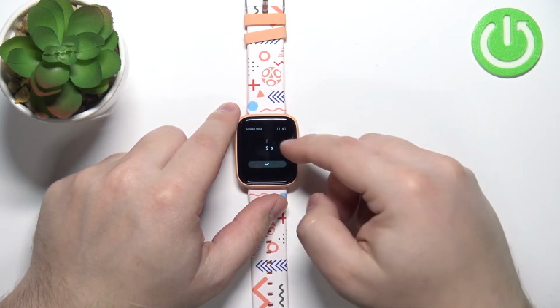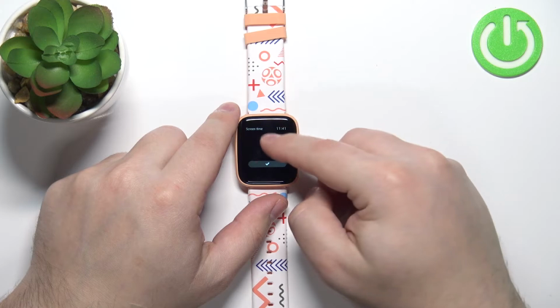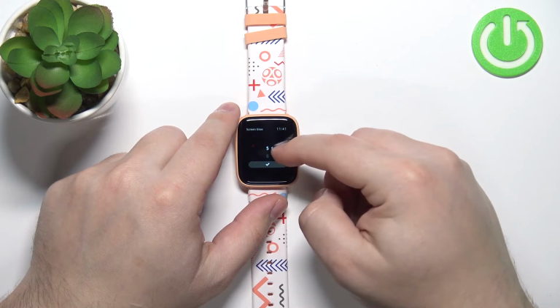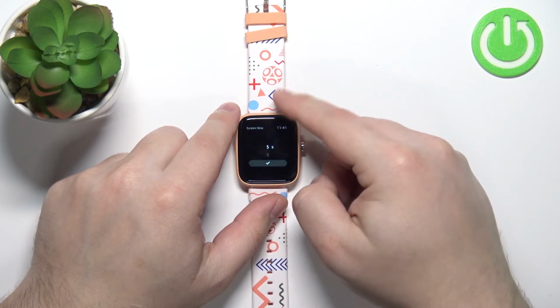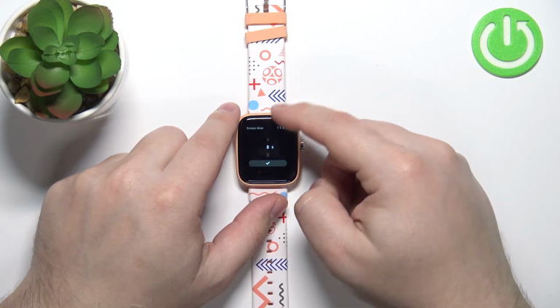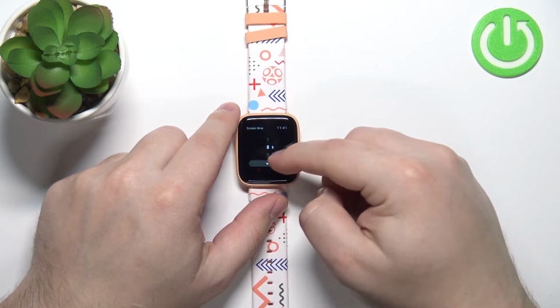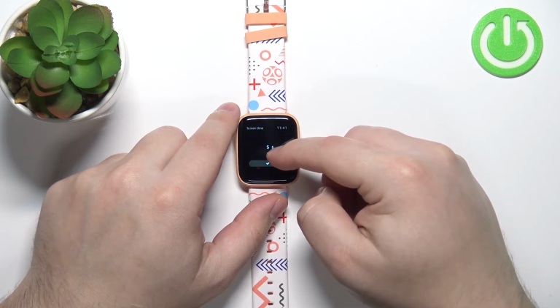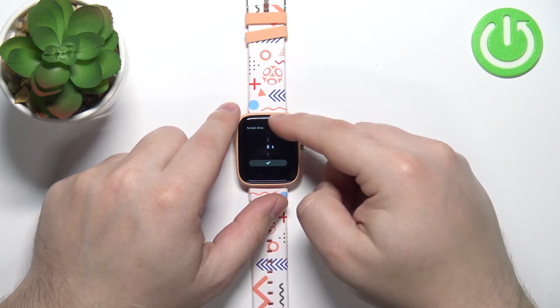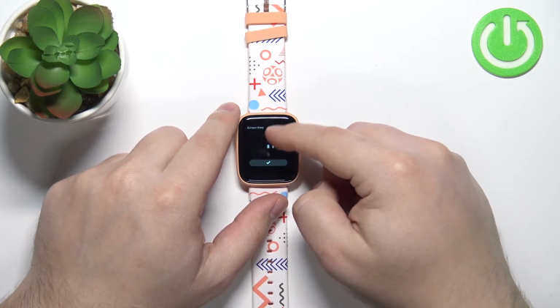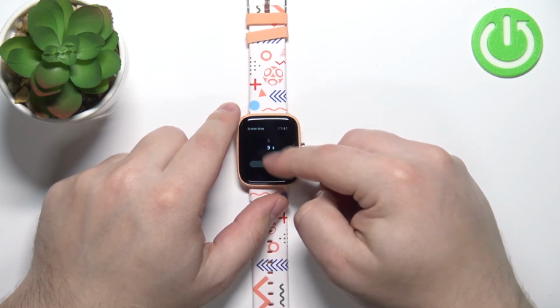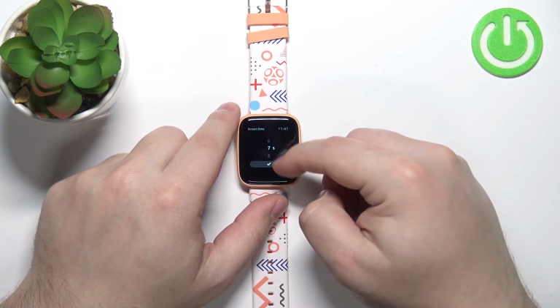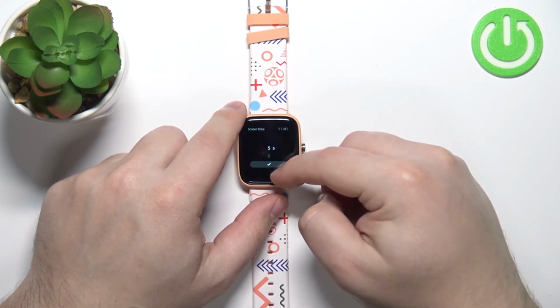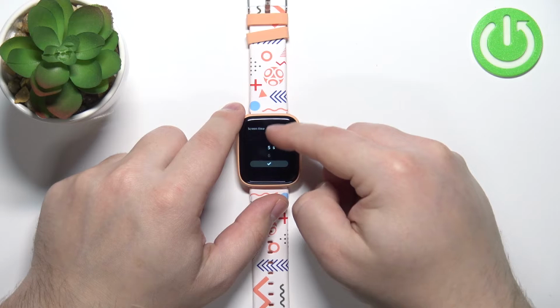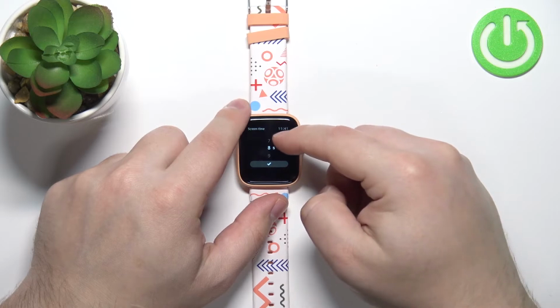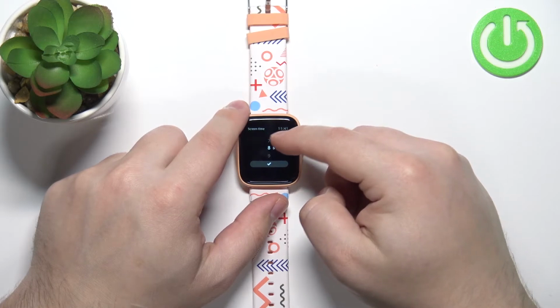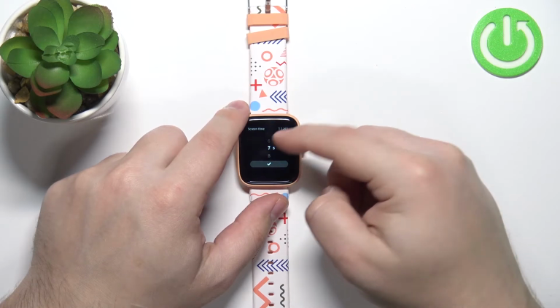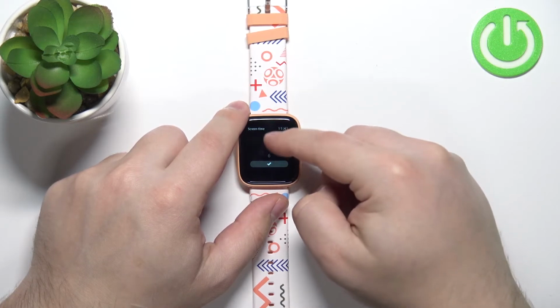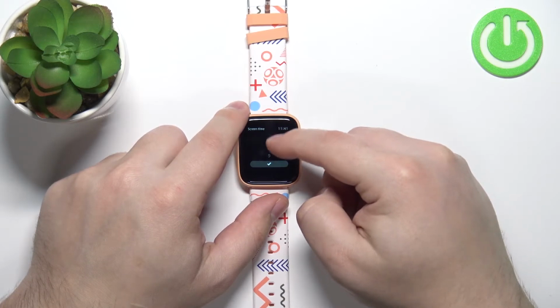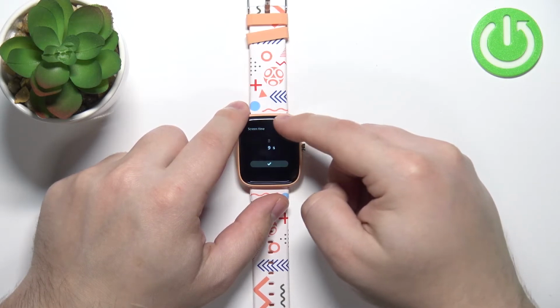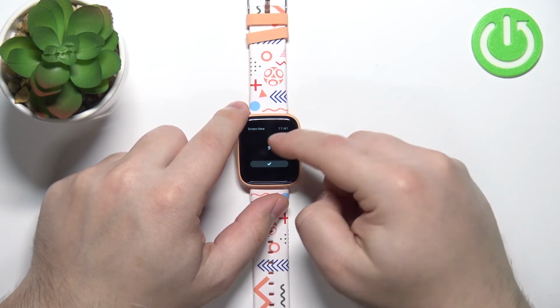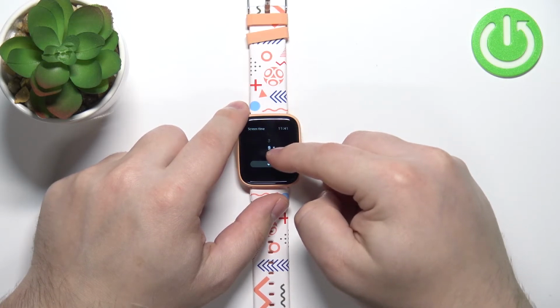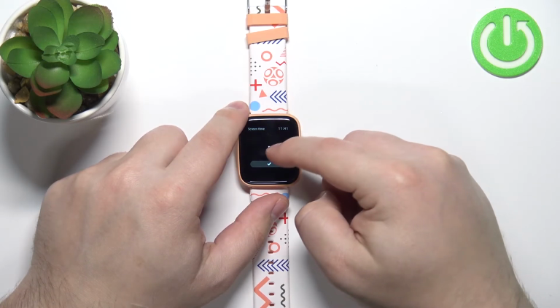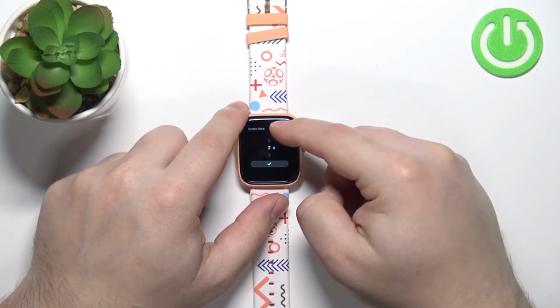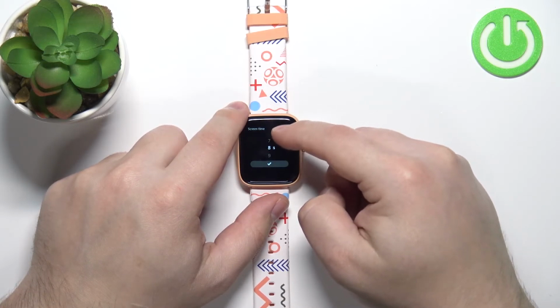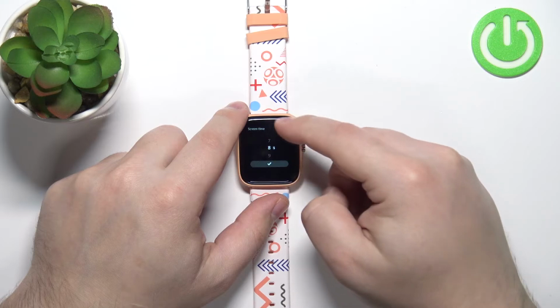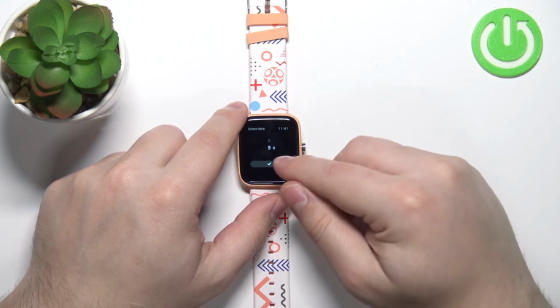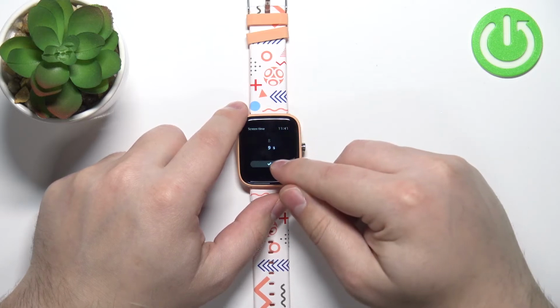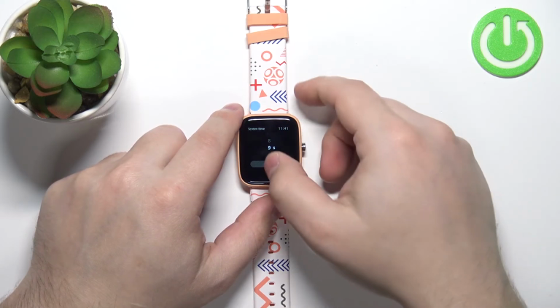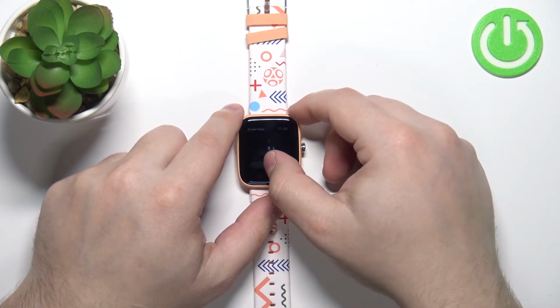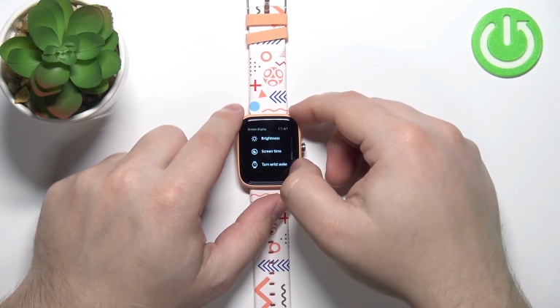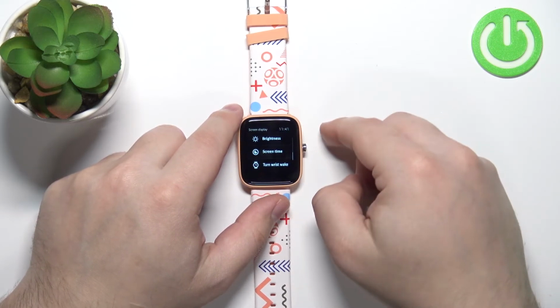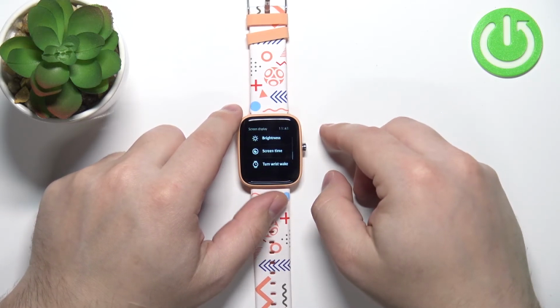And now we can swipe up and down on the screen through different durations. We have five seconds, six seconds, seven seconds, eight seconds and nine seconds. Select the one you like and then press the check mark to confirm like this.